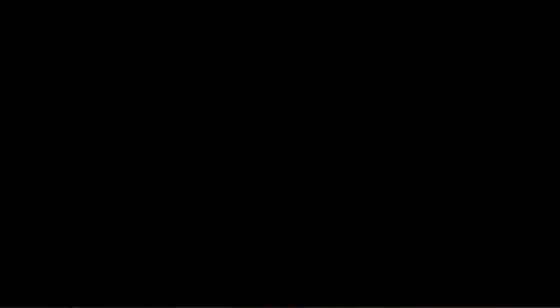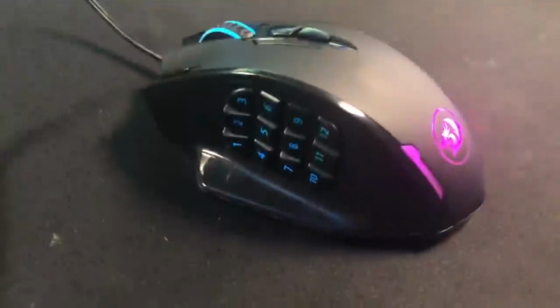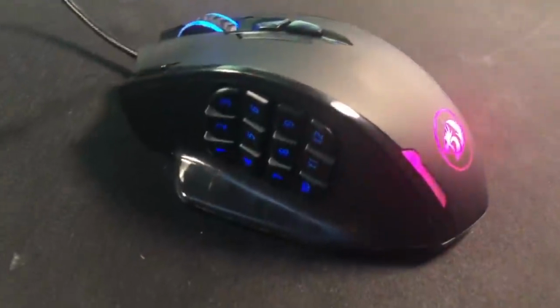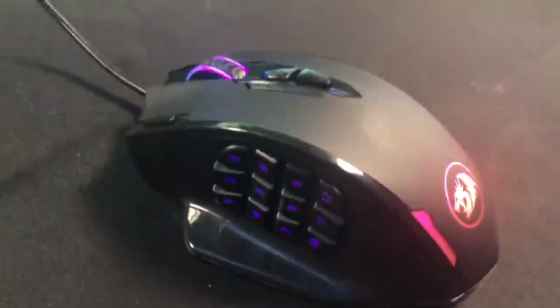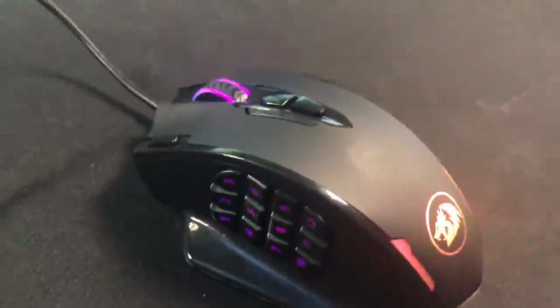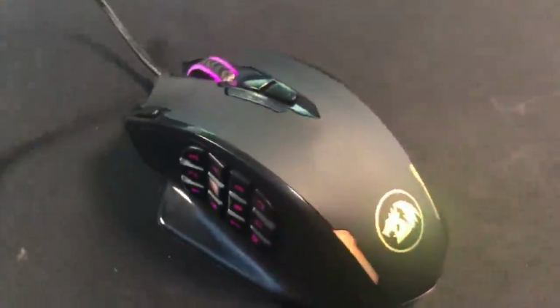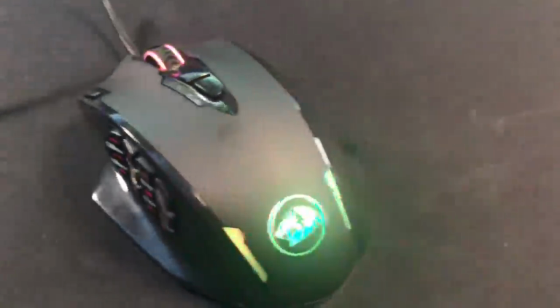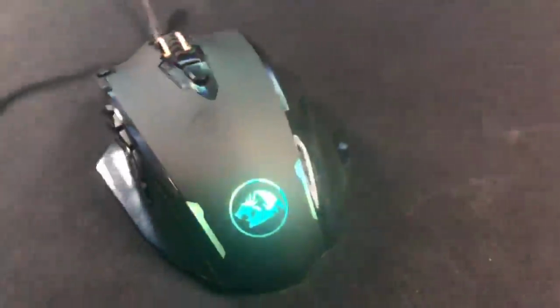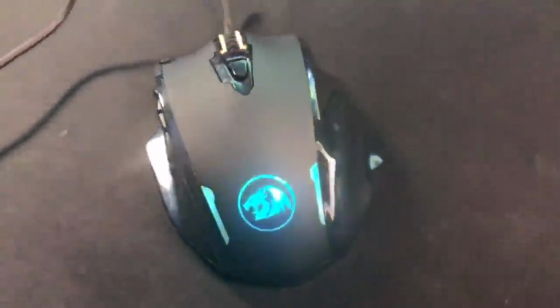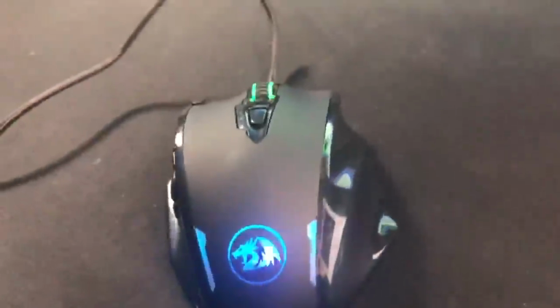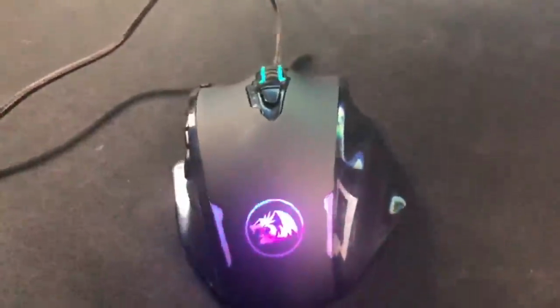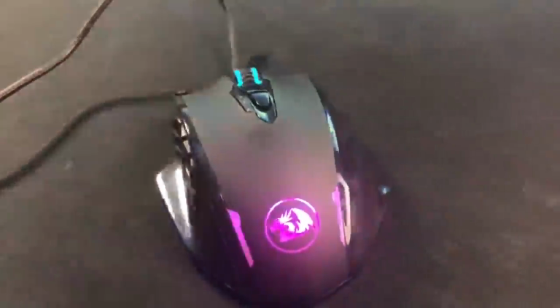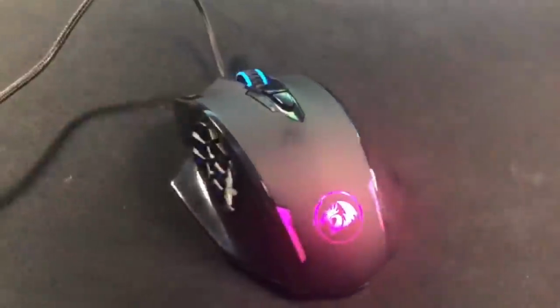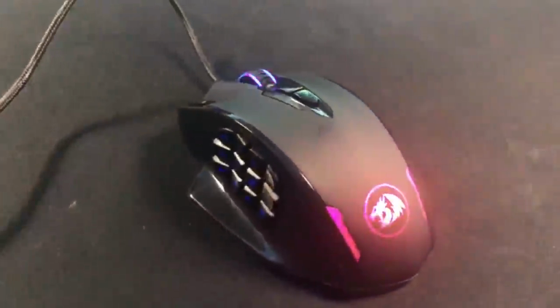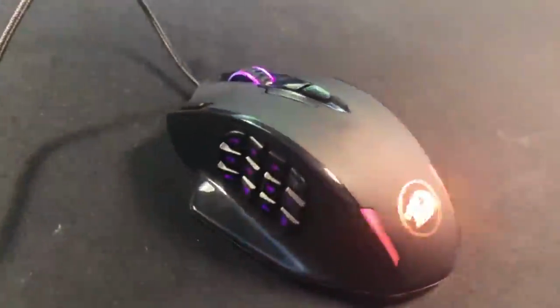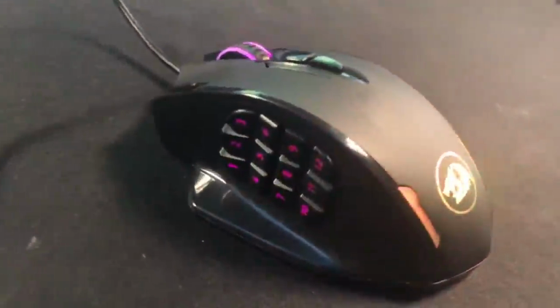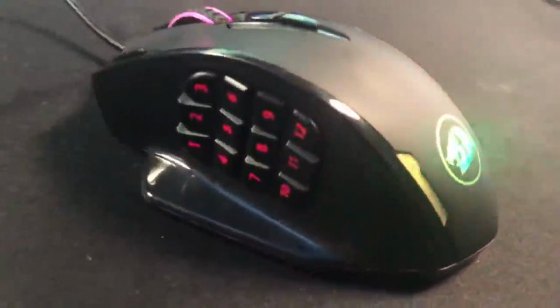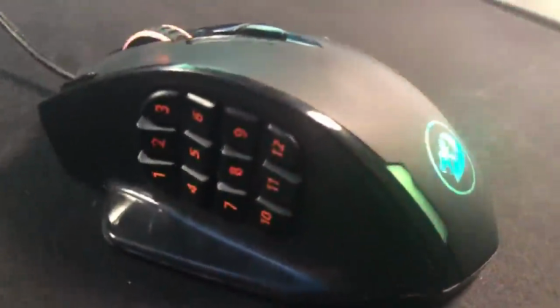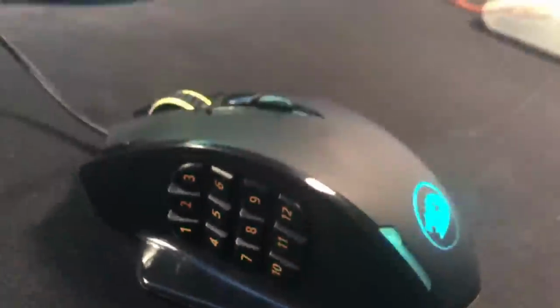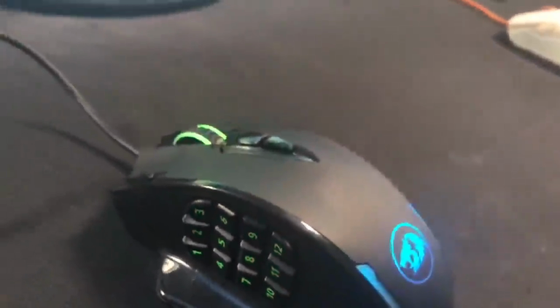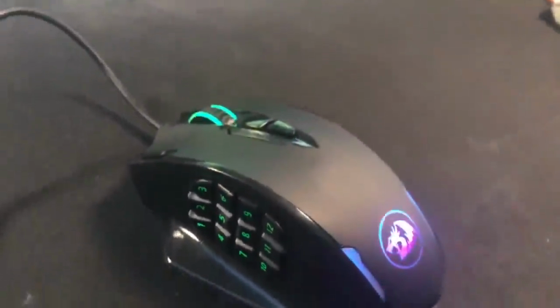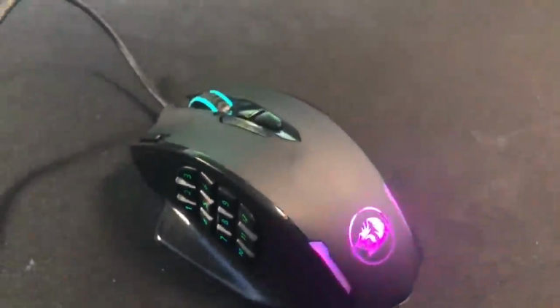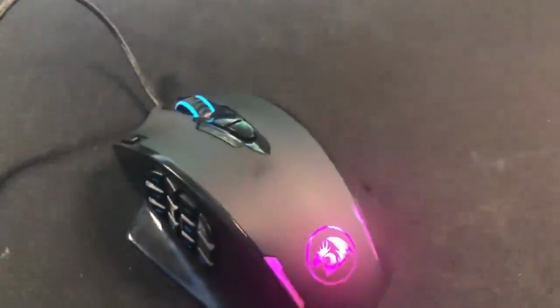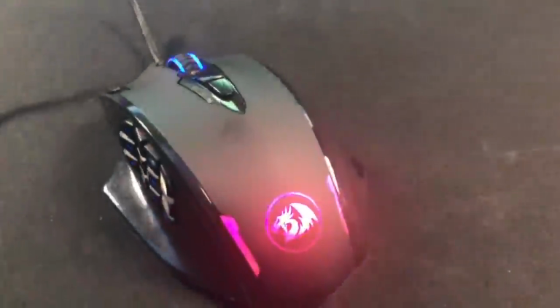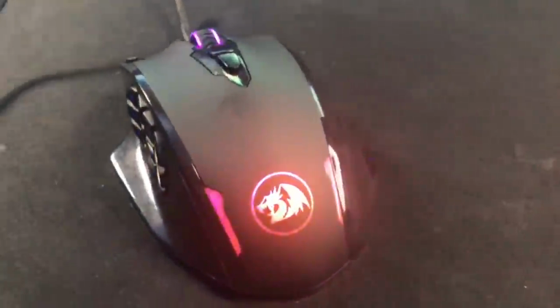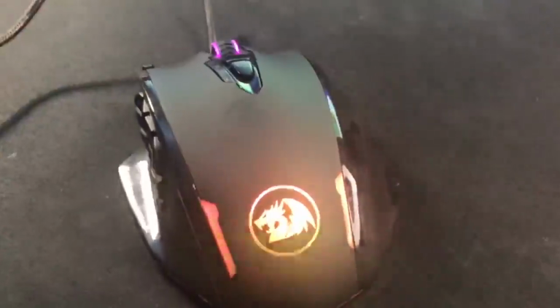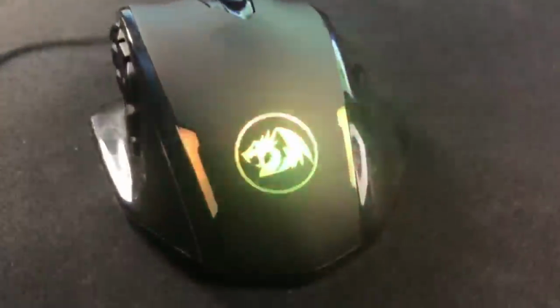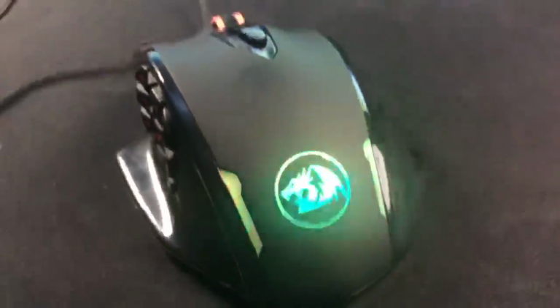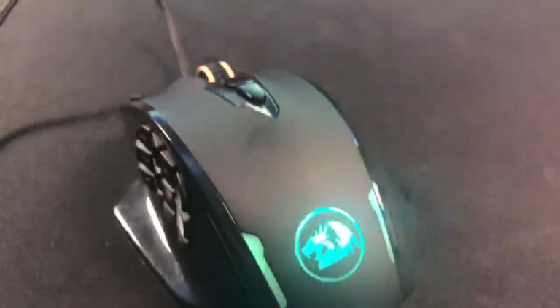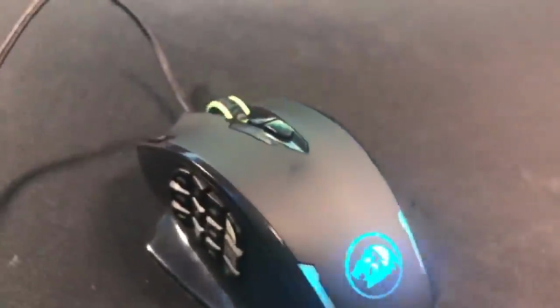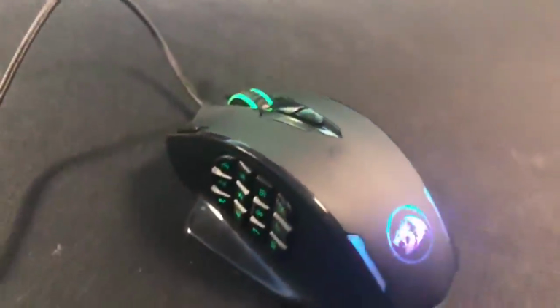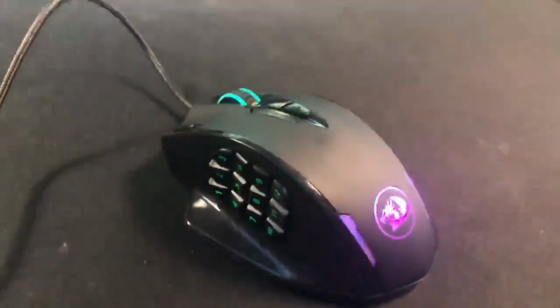The first mouse we're going to be using is a very big mouse compared to normal mouses. So we're going to be starting big and then going small. It's a whopping 12 mouse buttons and I've never played with a mouse like this before. It just has so many side buttons. Let's see what happens.